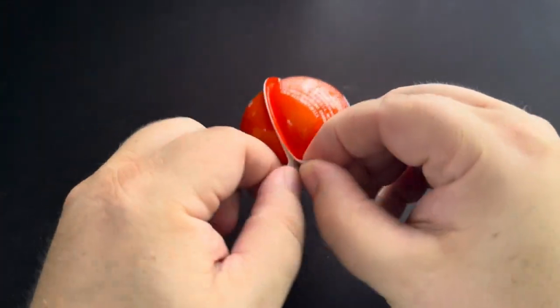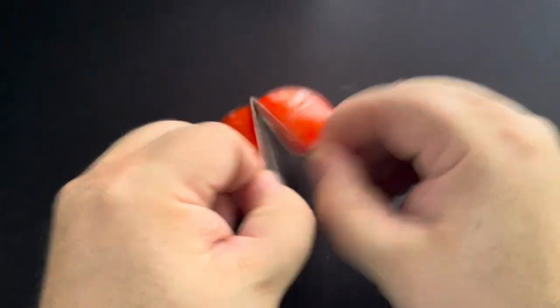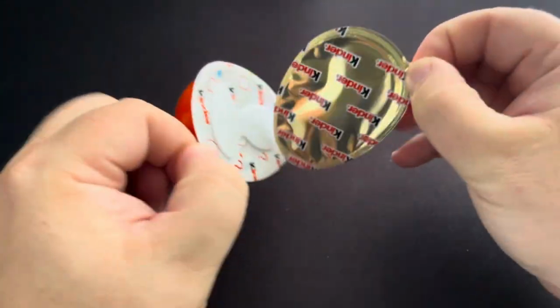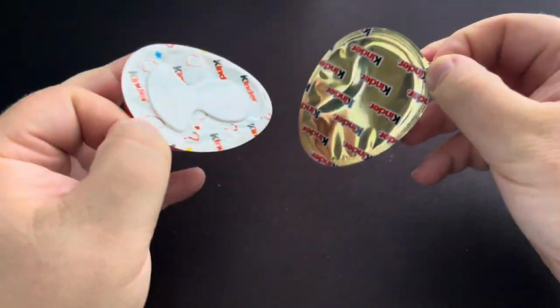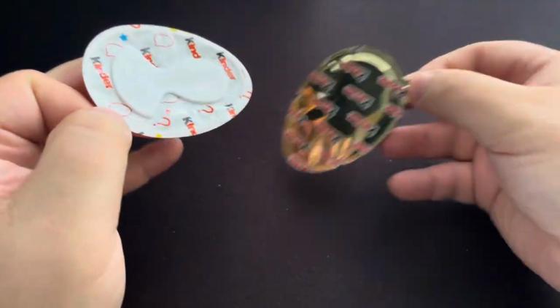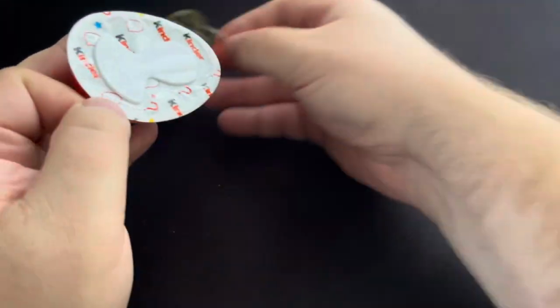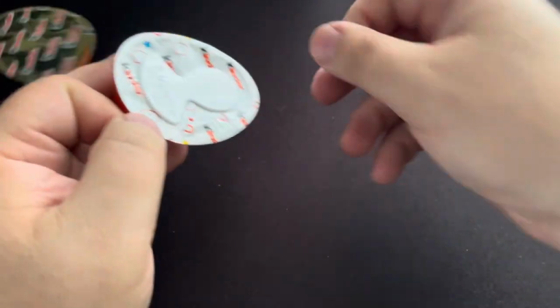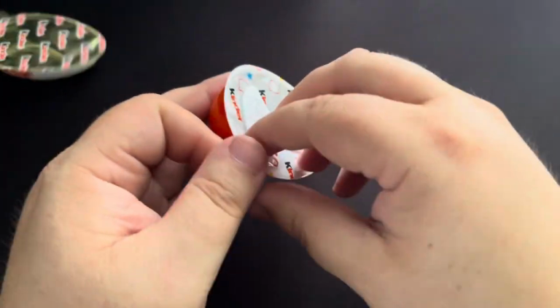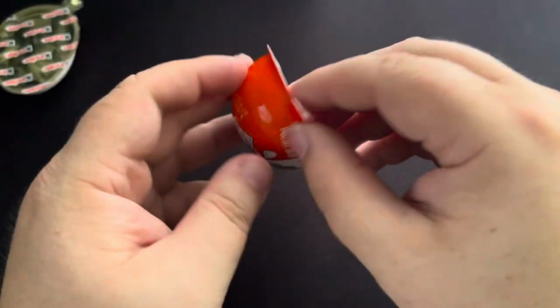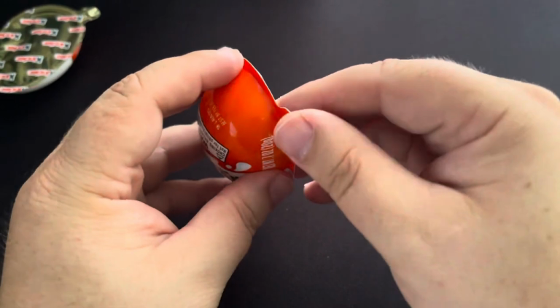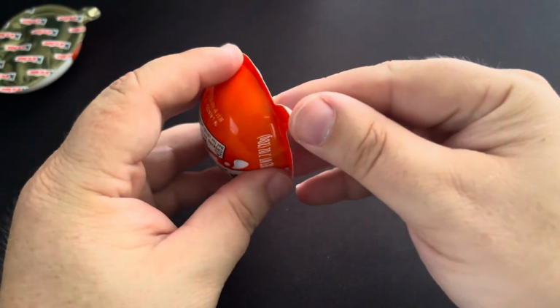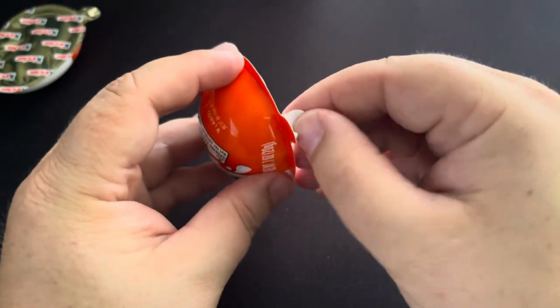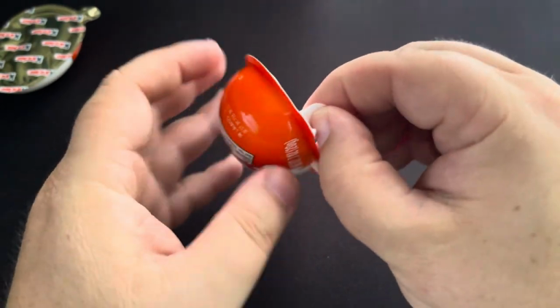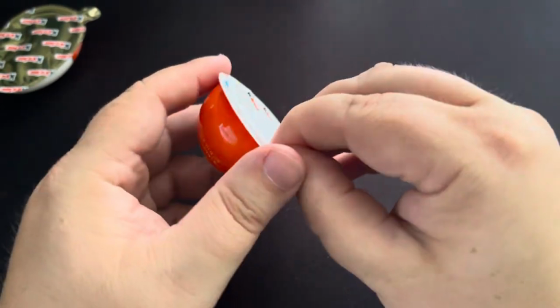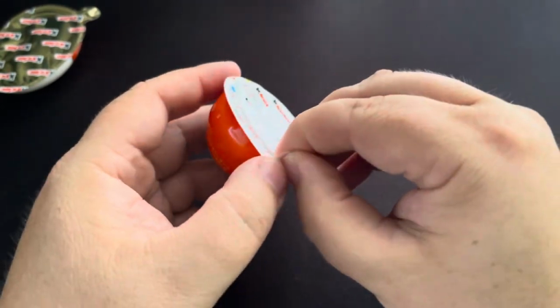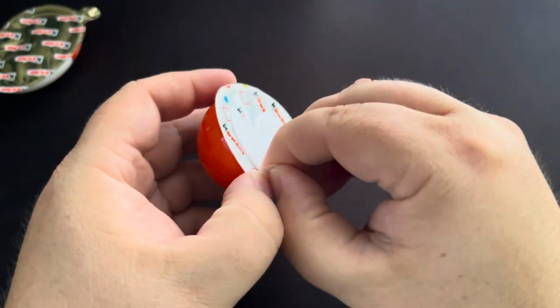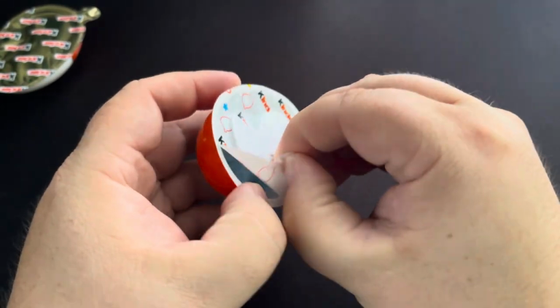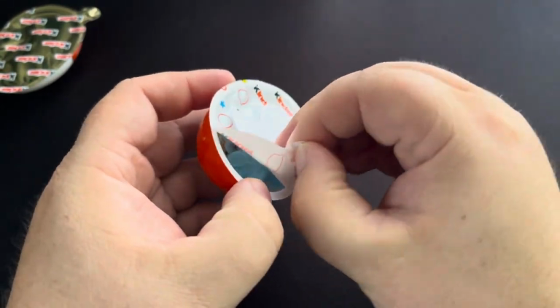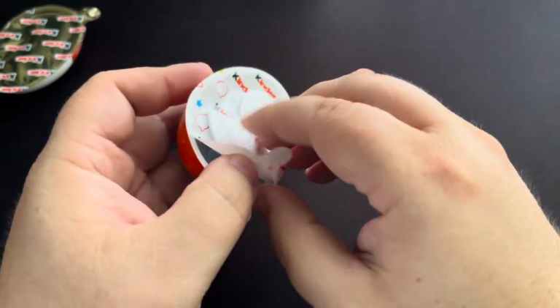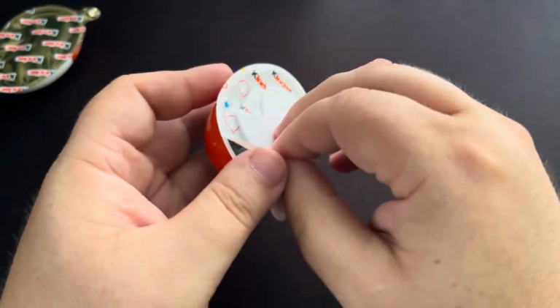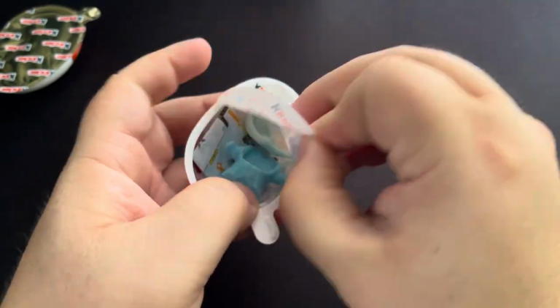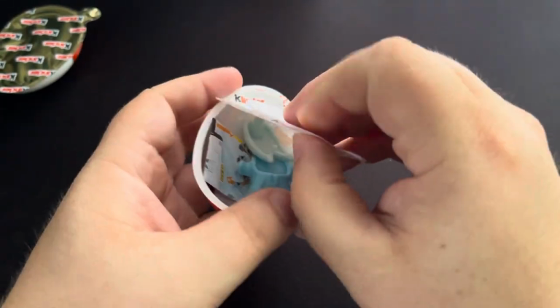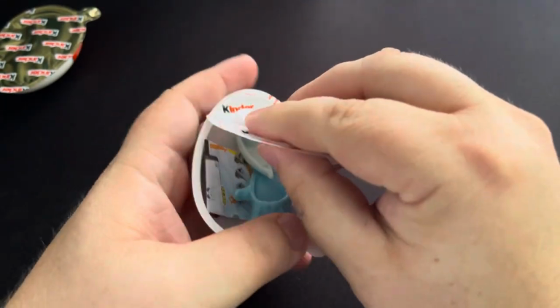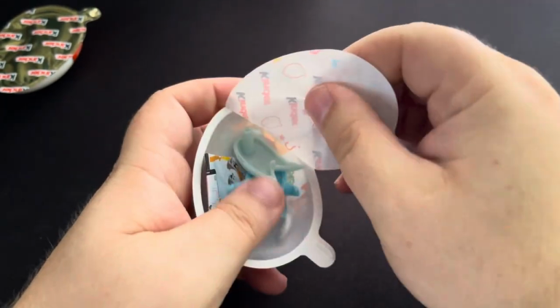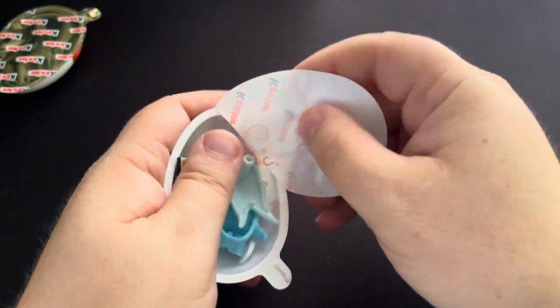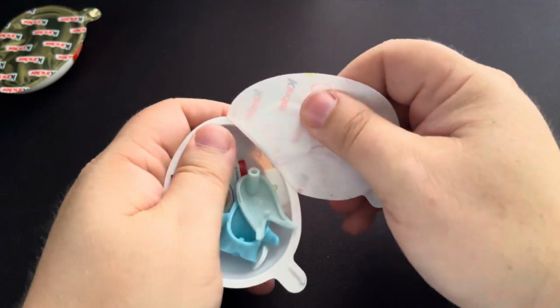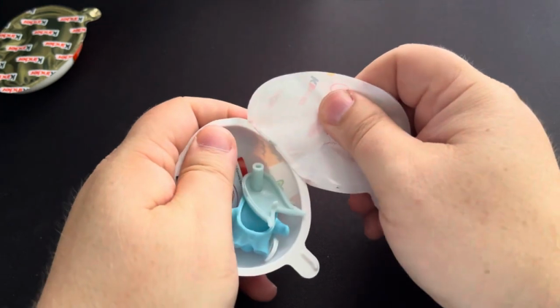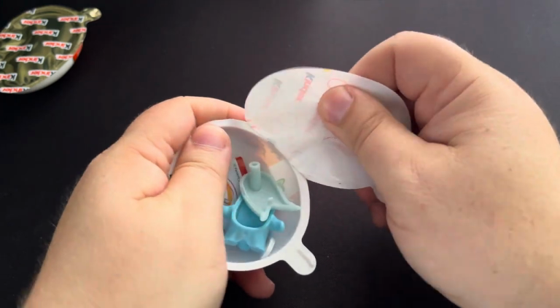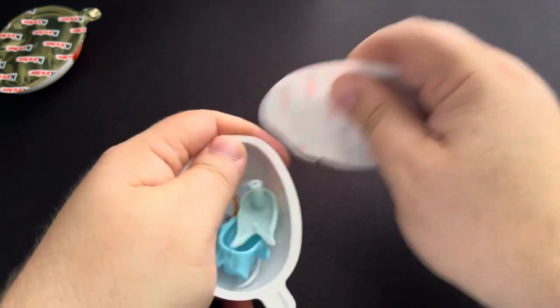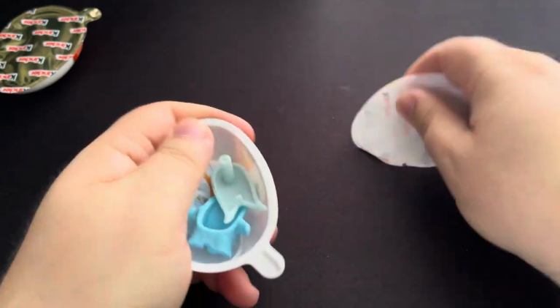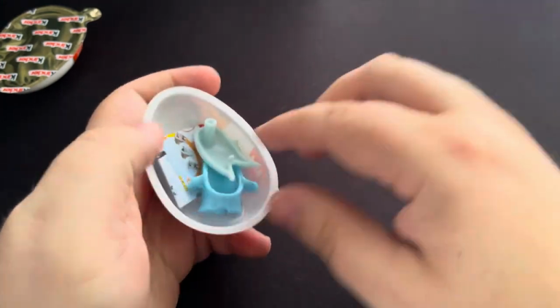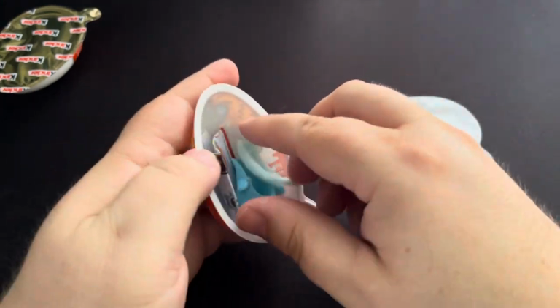I do appreciate all the love on my last video of the Jurassic World Kinder Joys. So let's take a look and see what we got here.